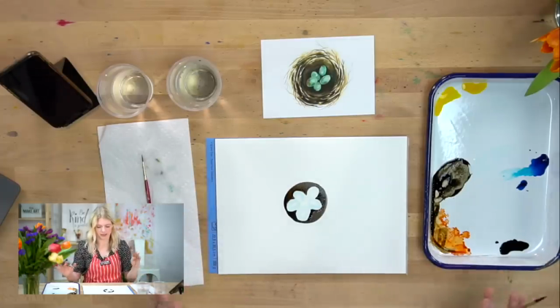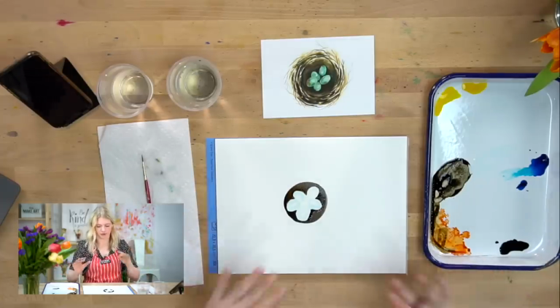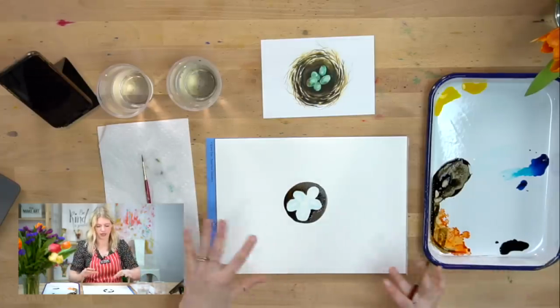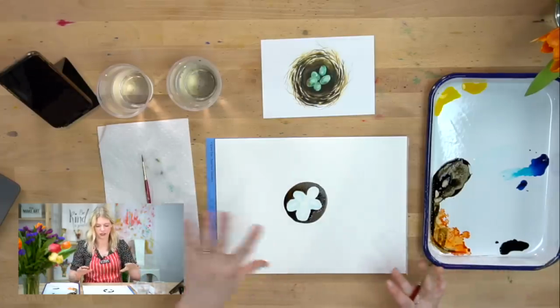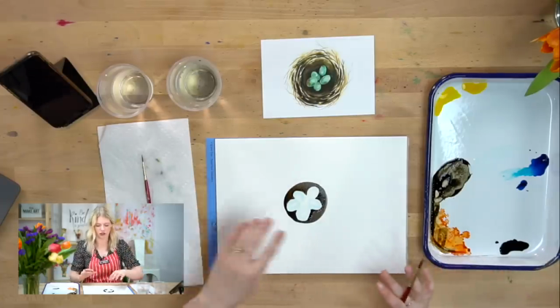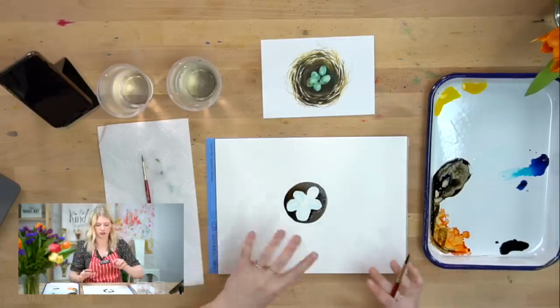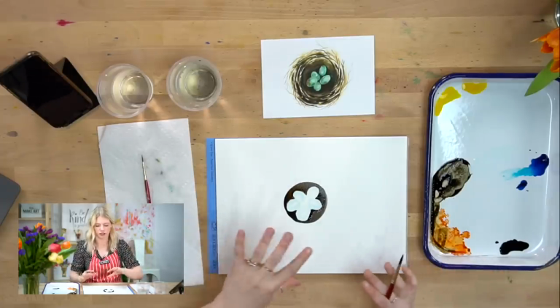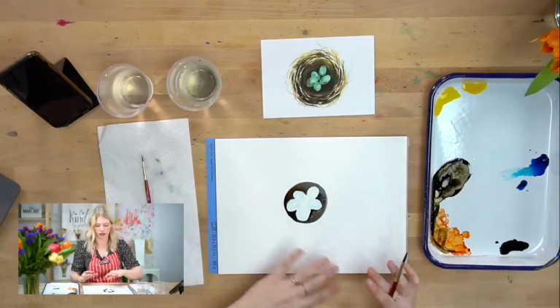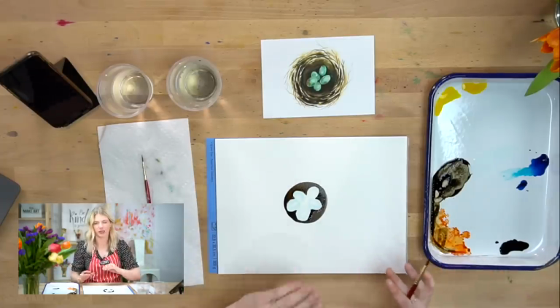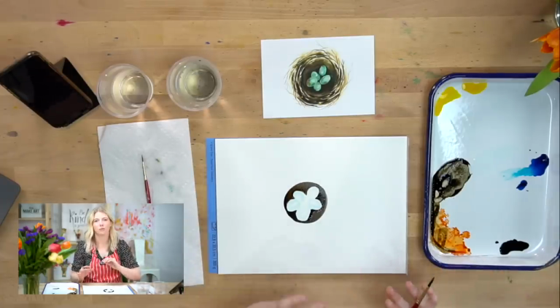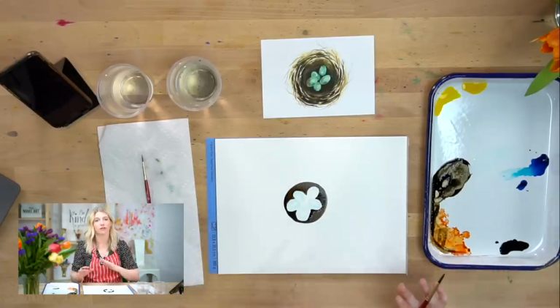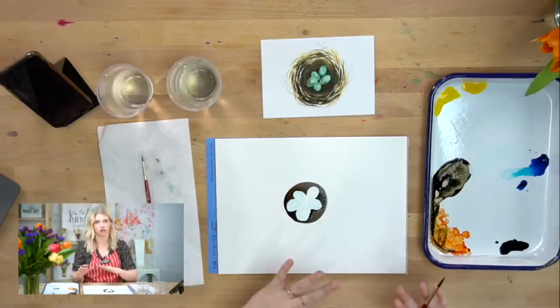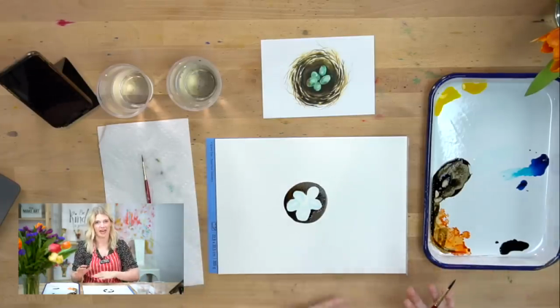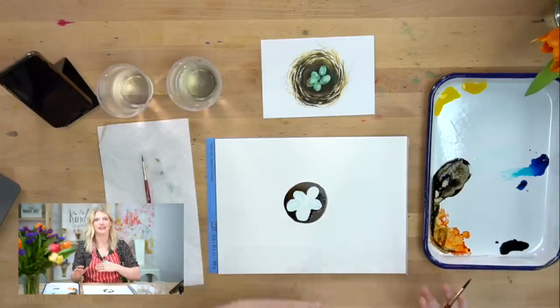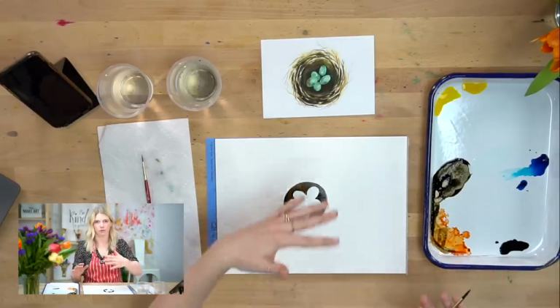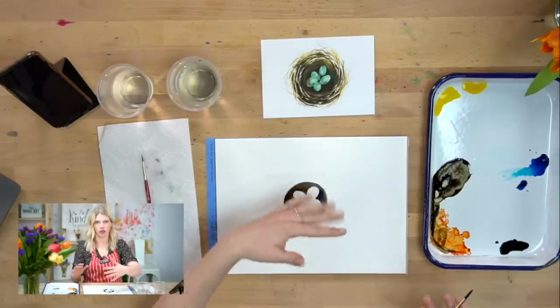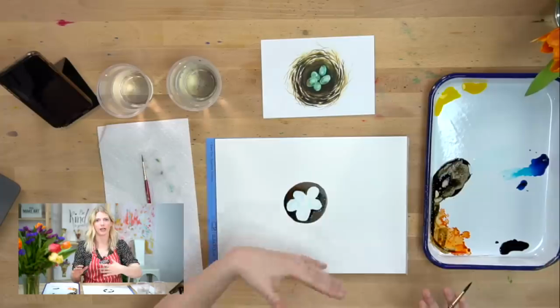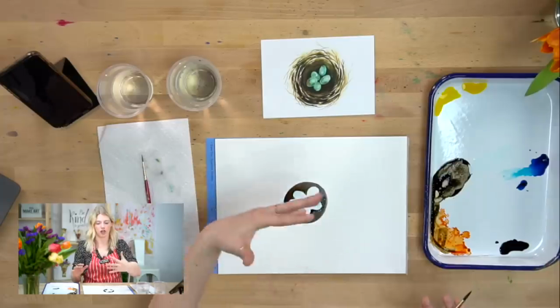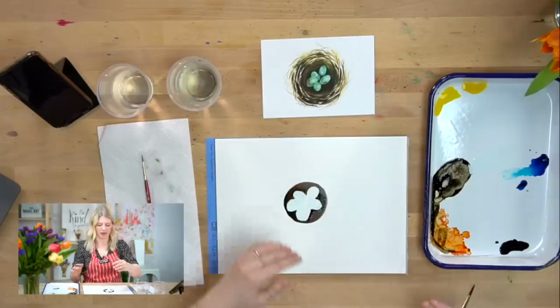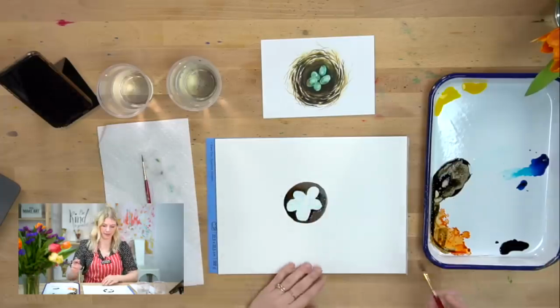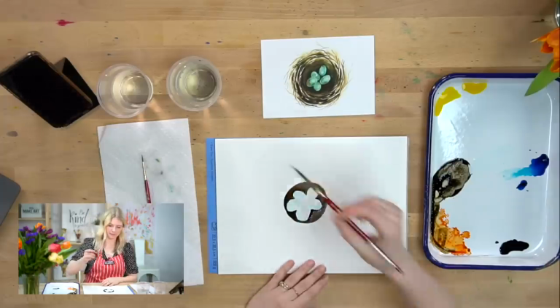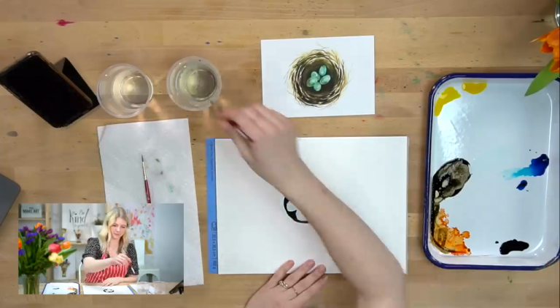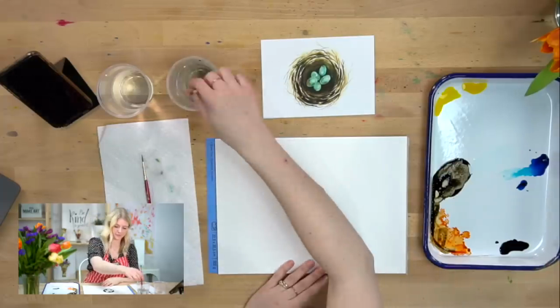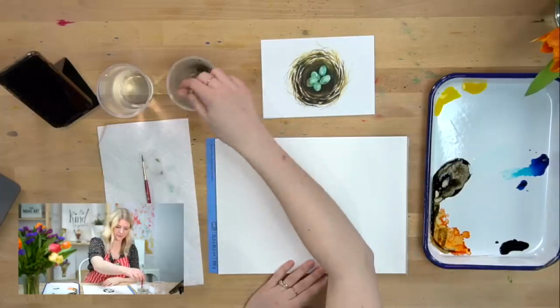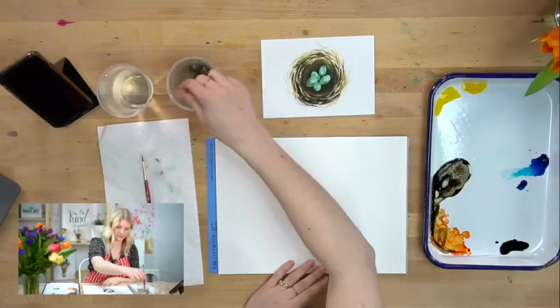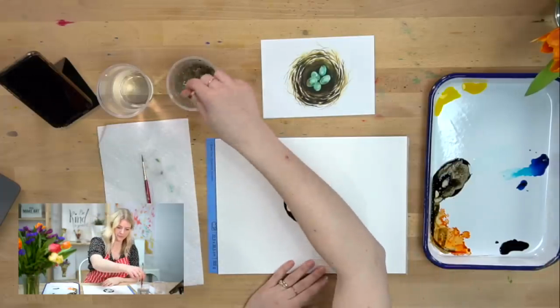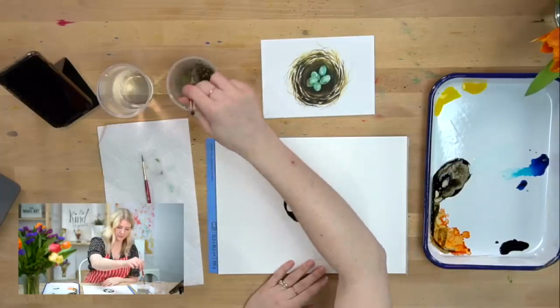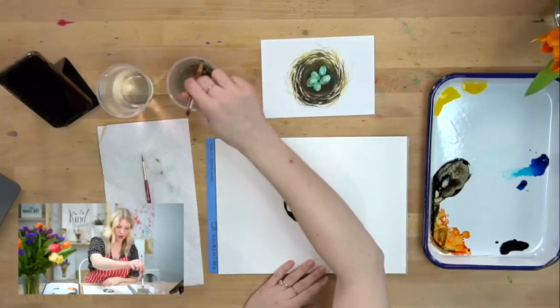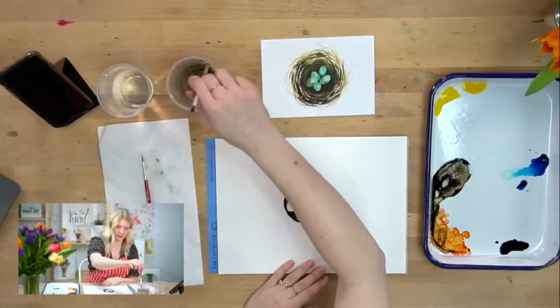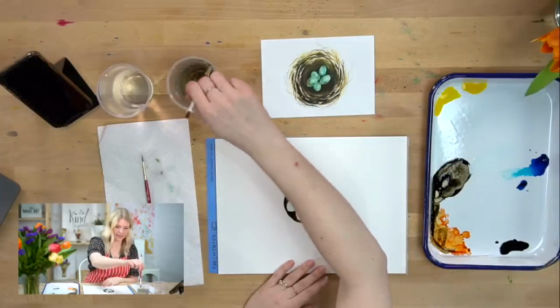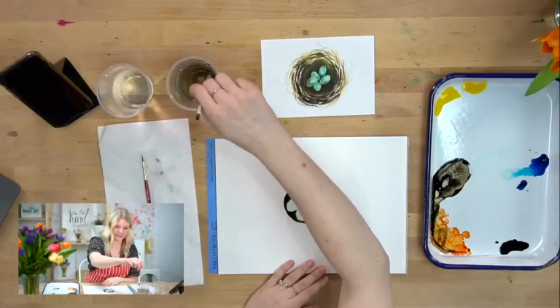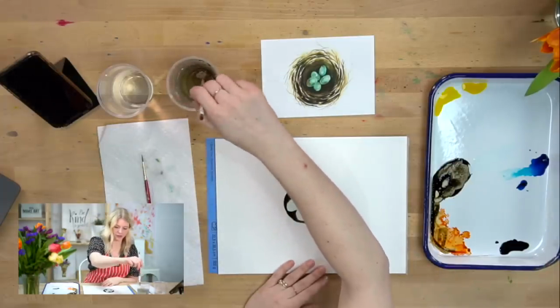If you're trying to get it darker and it's just not darkening, wait for it to dry and then do a dark layer on top of it. Okay, that's step two. Good job.